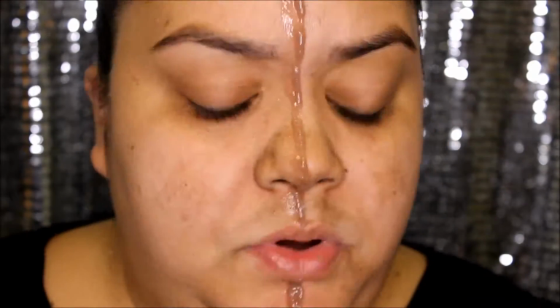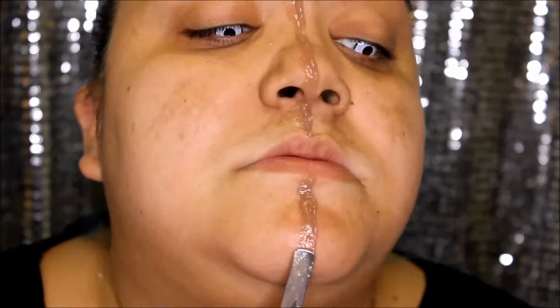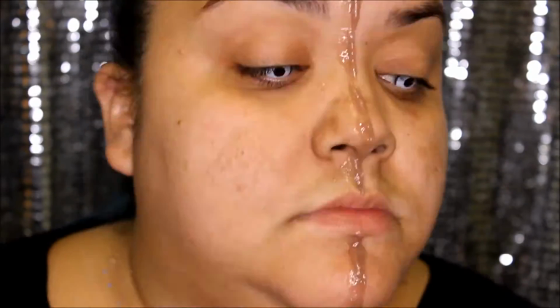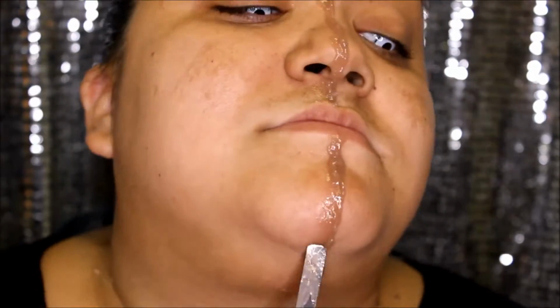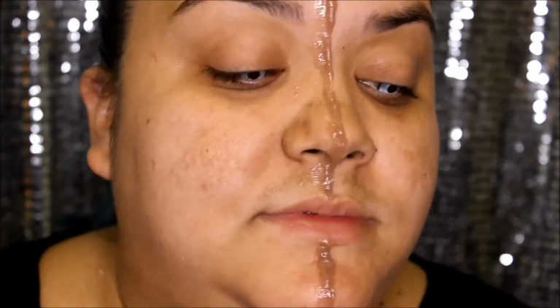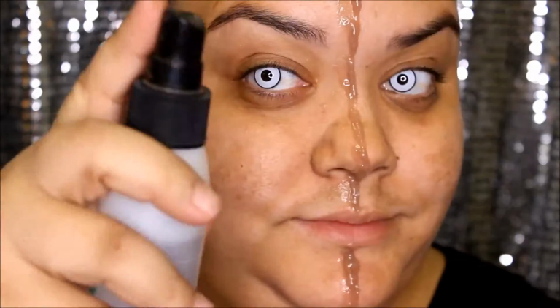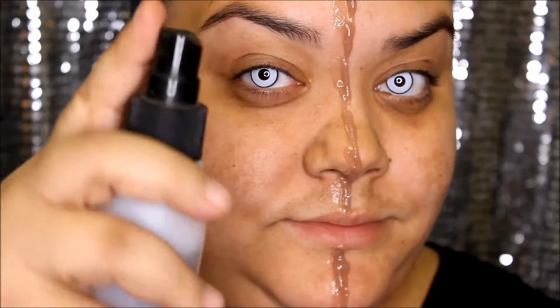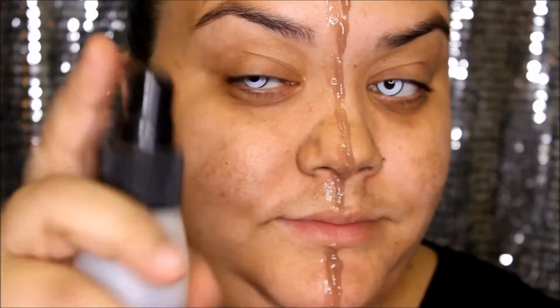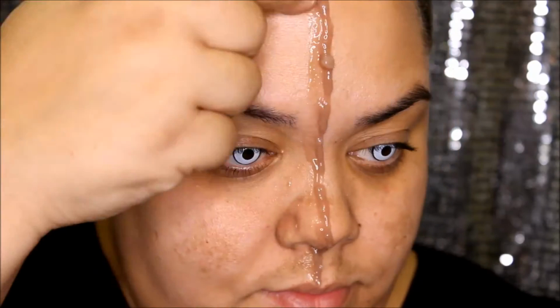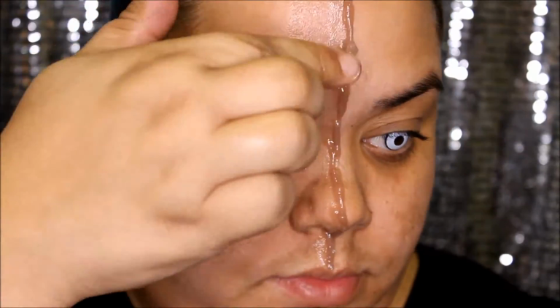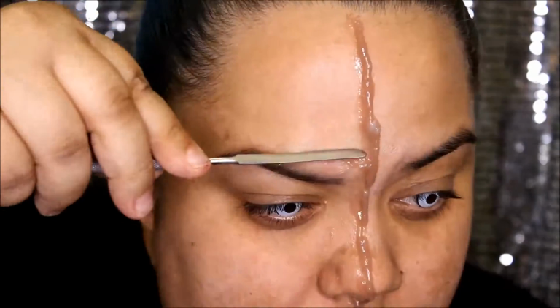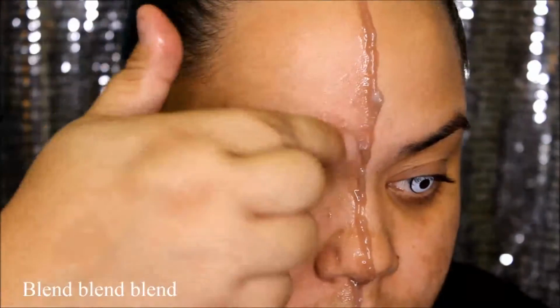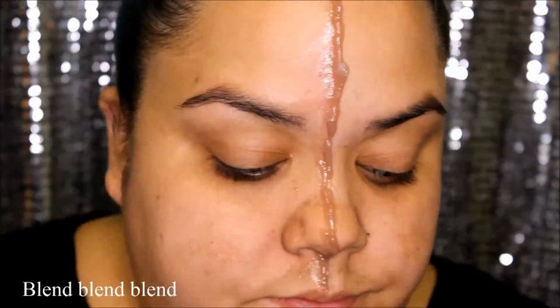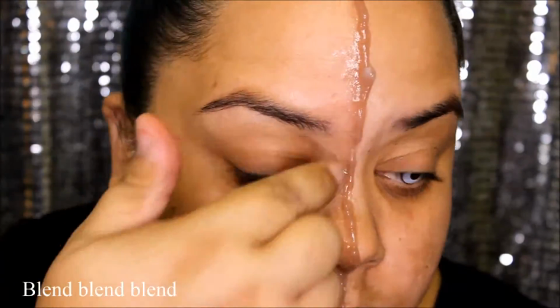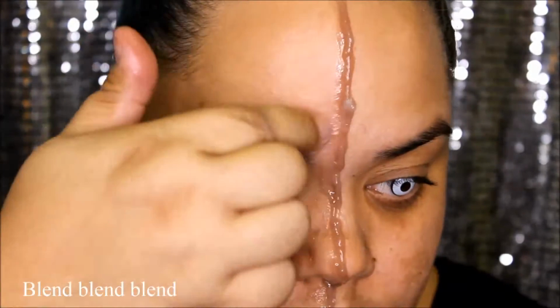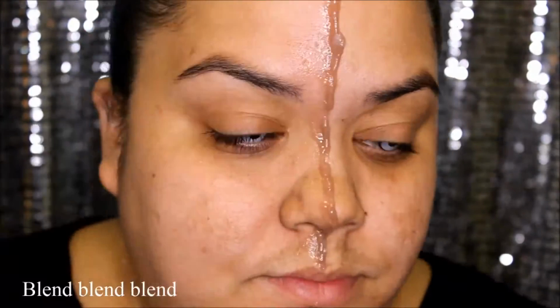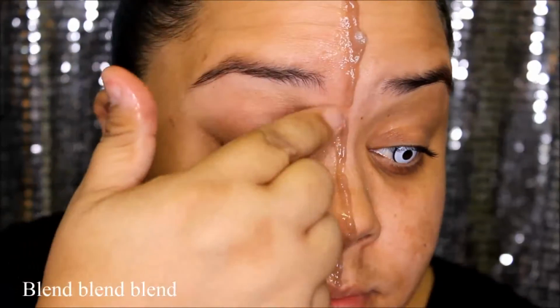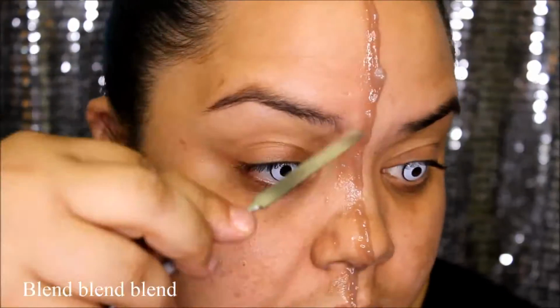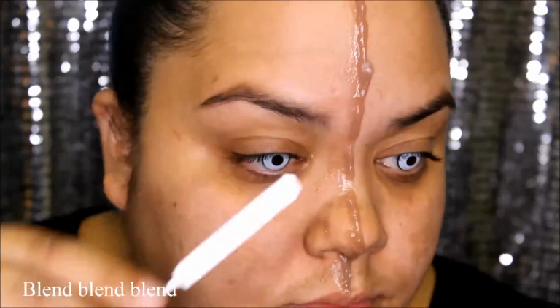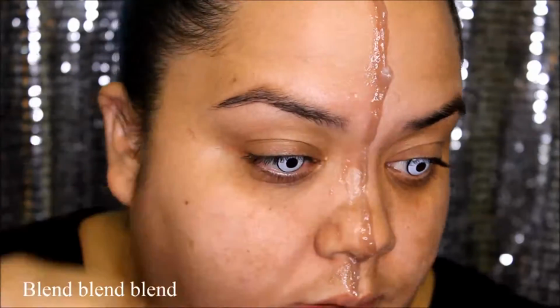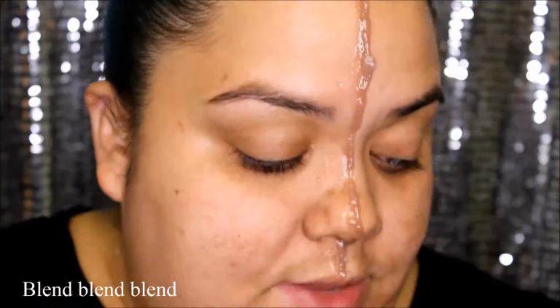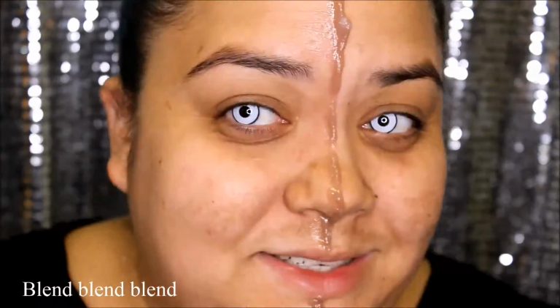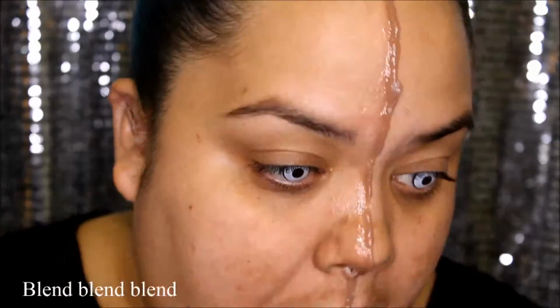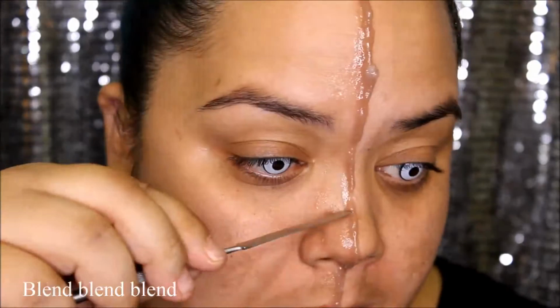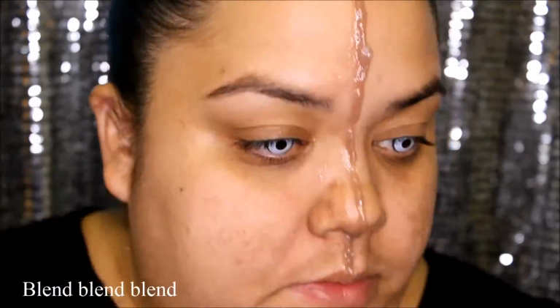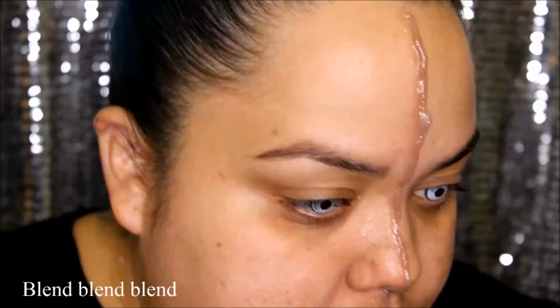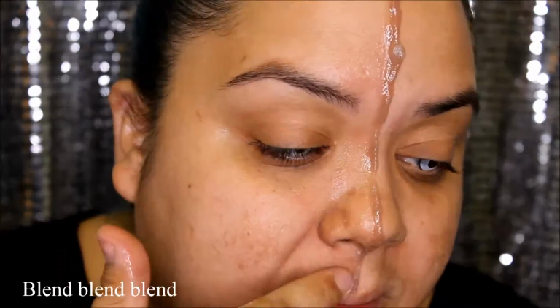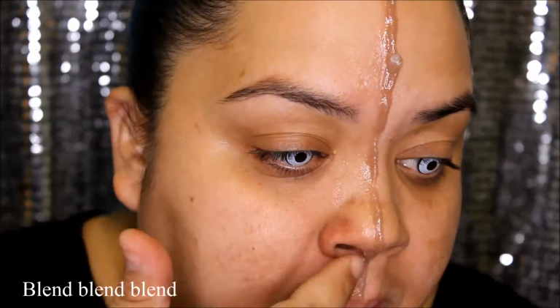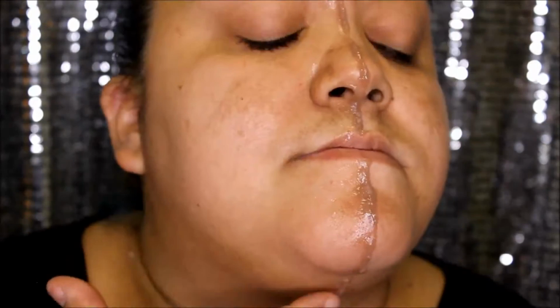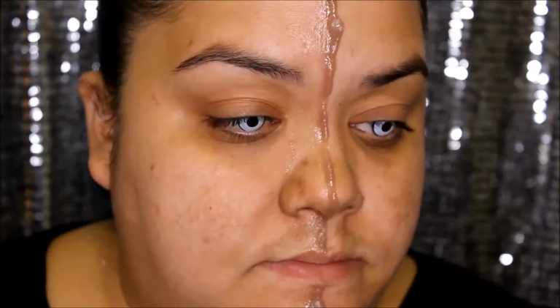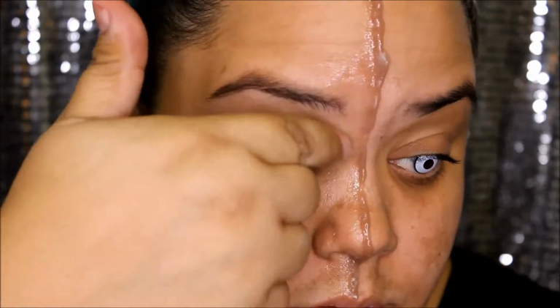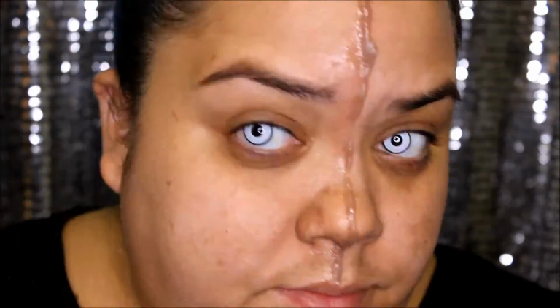Now that we have it where we want it, we're going to take some alcohol. The alcohol is going to help us blend this product out. Make sure that you blend the edges so you don't know where it starts or where it ends — it's going to give this look a much more realistic effect.